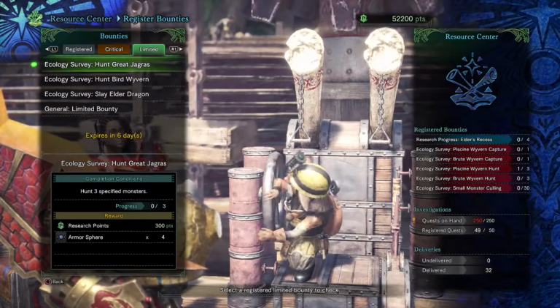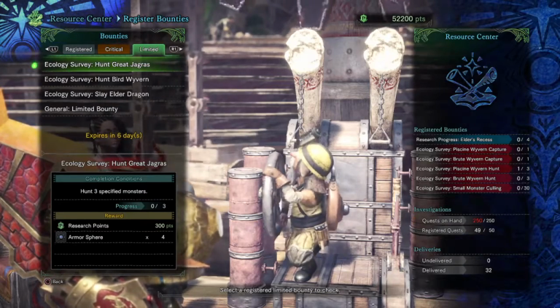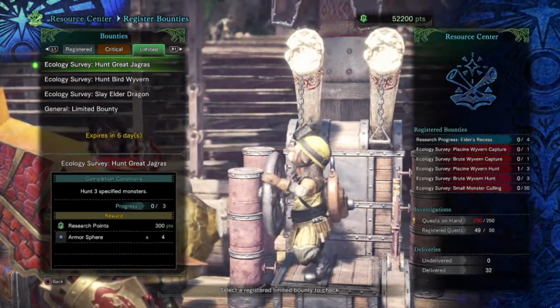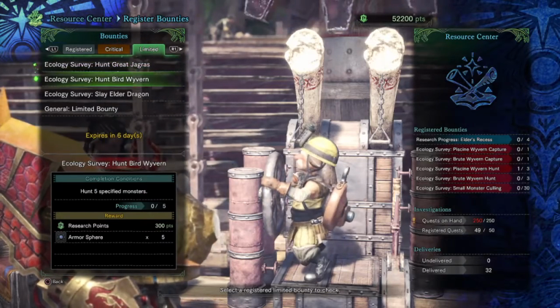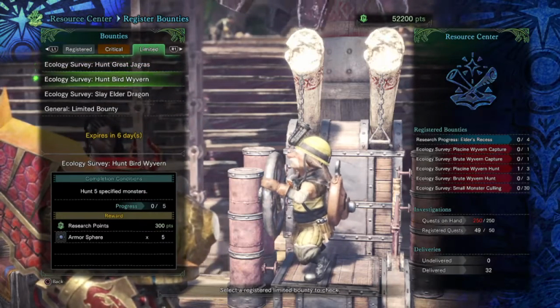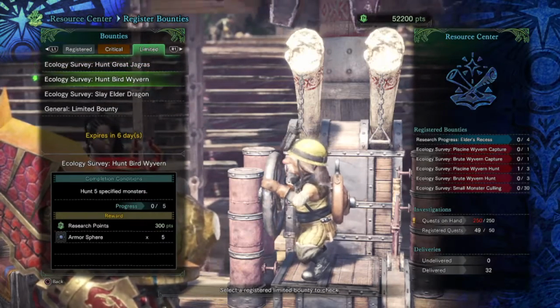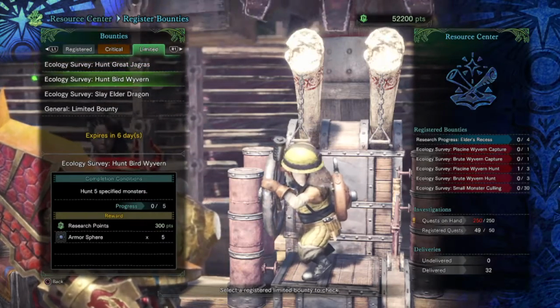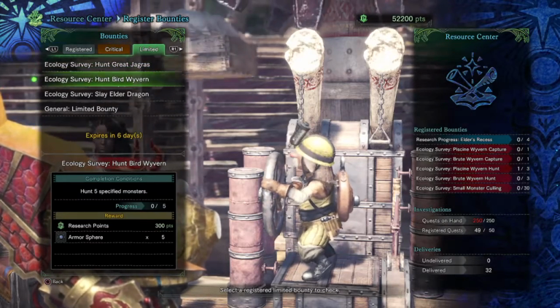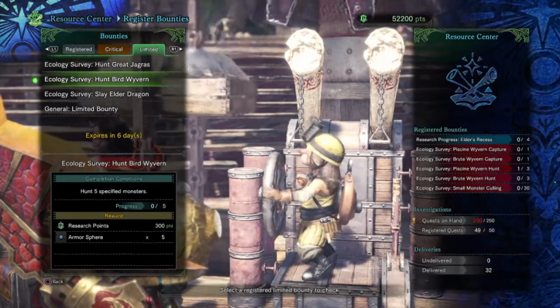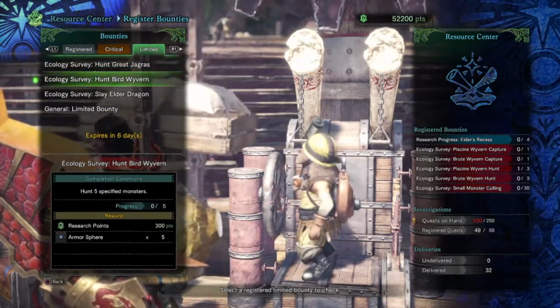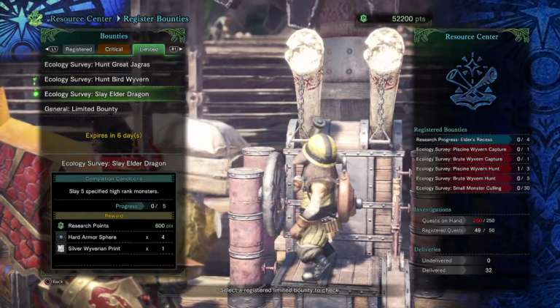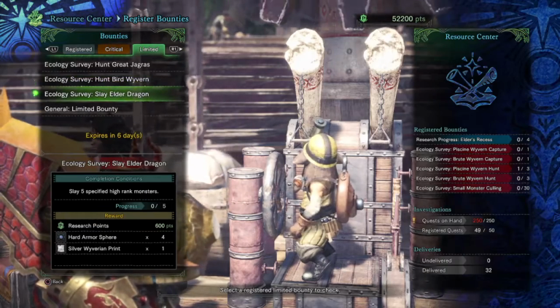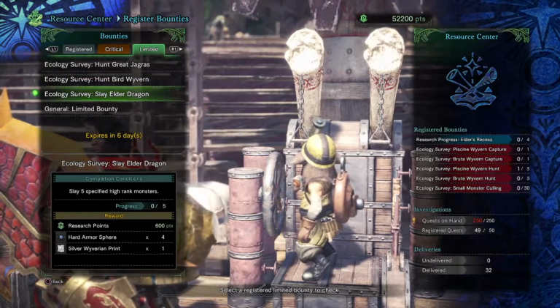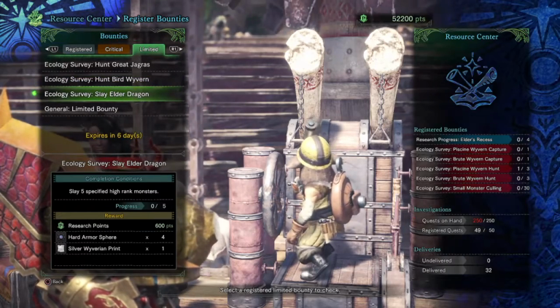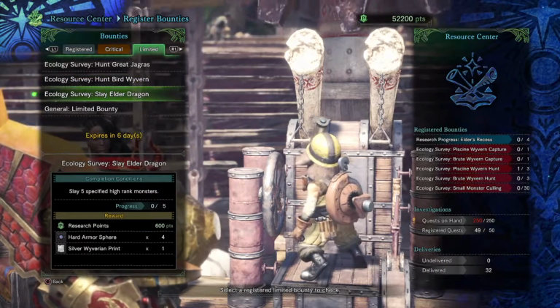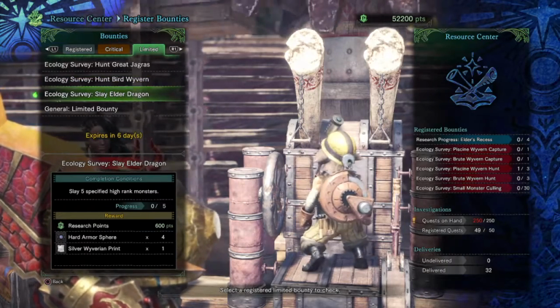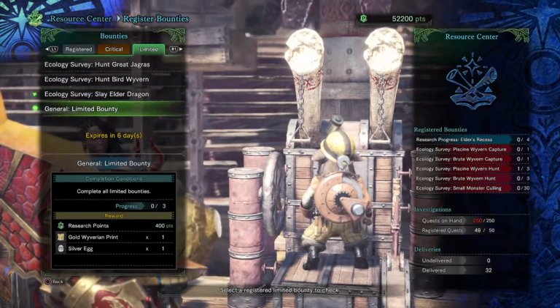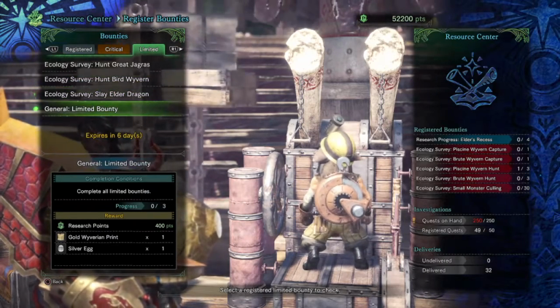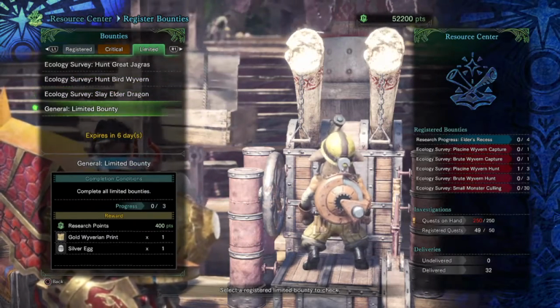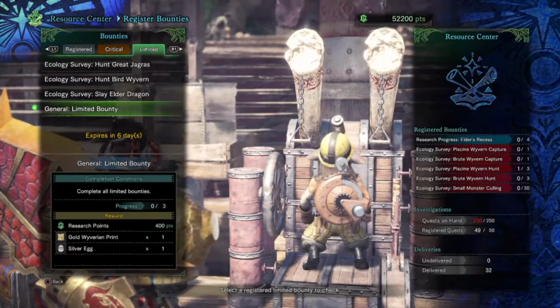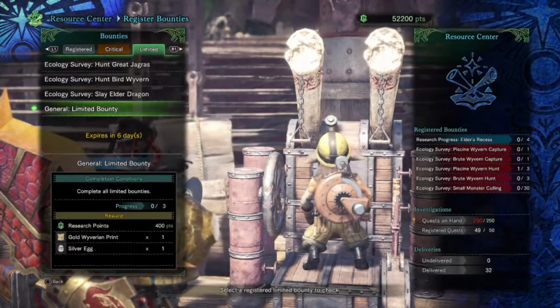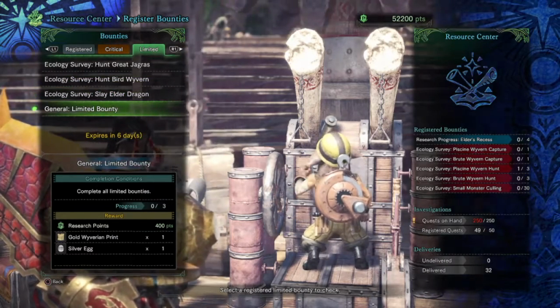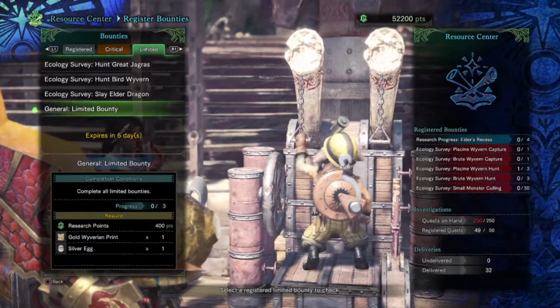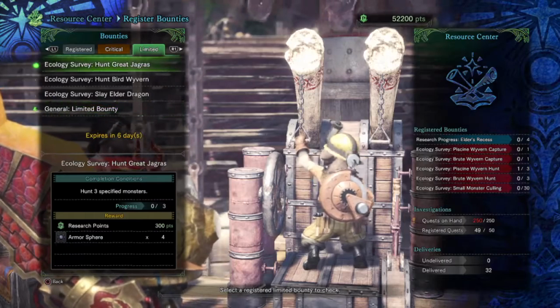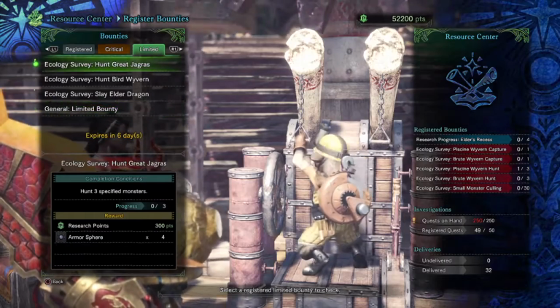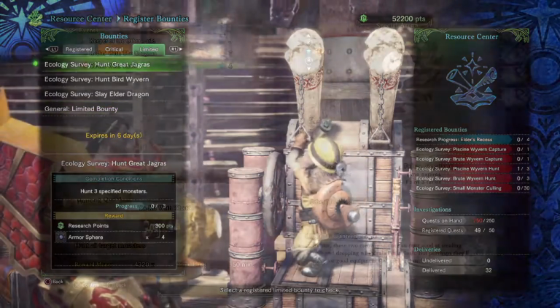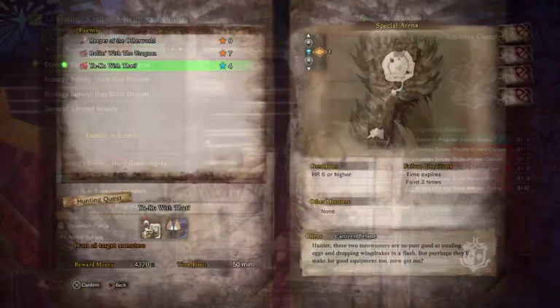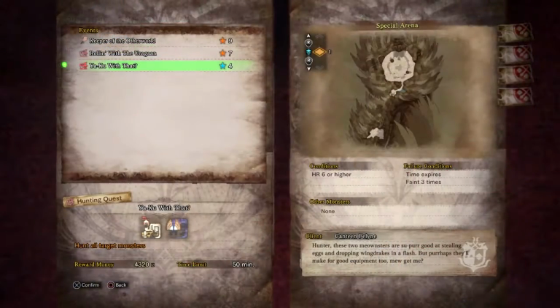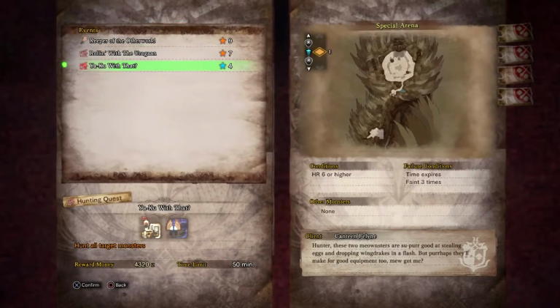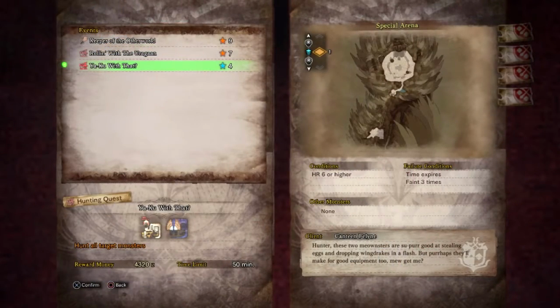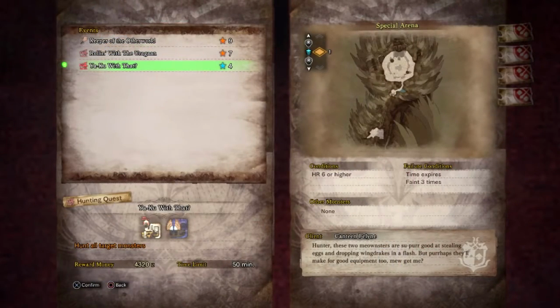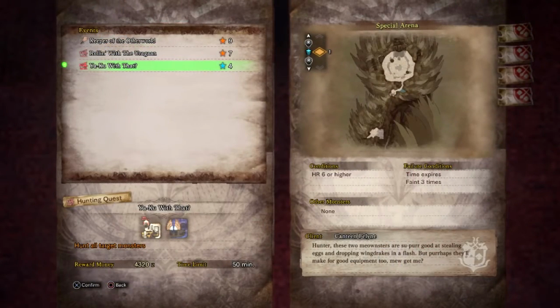Hunt 3 Great Jaguress, Slay 5 Bird Witherings and Slay 5 Elder Dragons. During all this you will be rewarded with a Golden Egg, Gold Witherprint and a General Armor Spear plus Silver Witherprints.